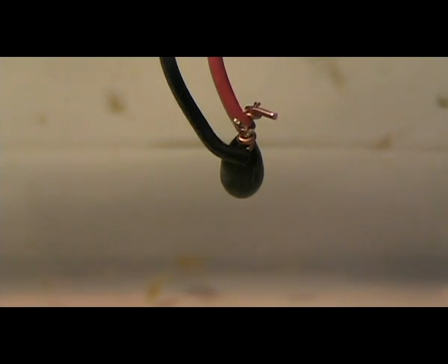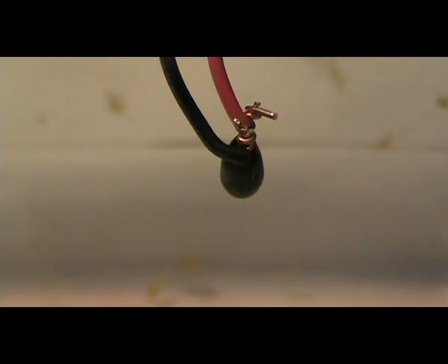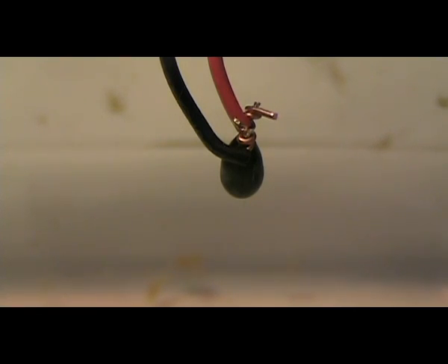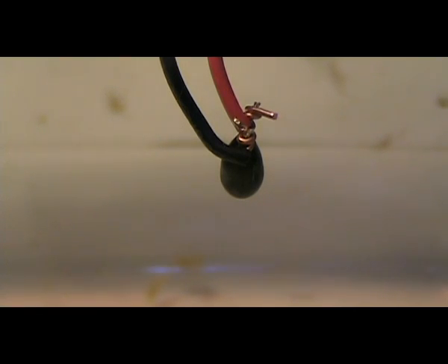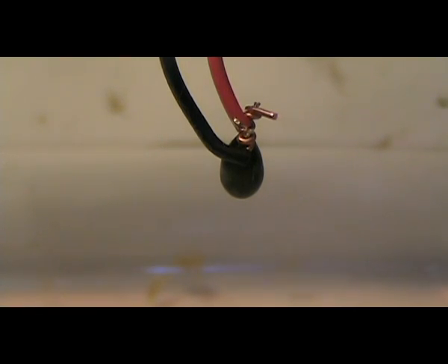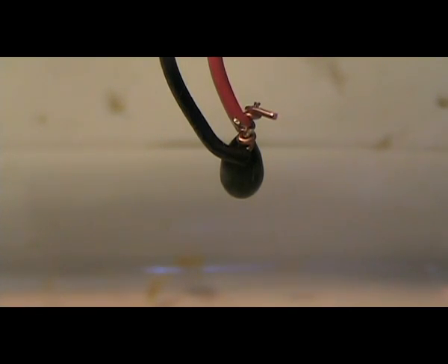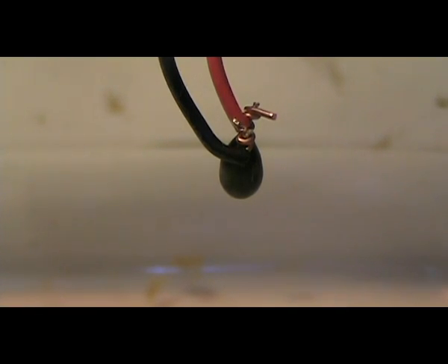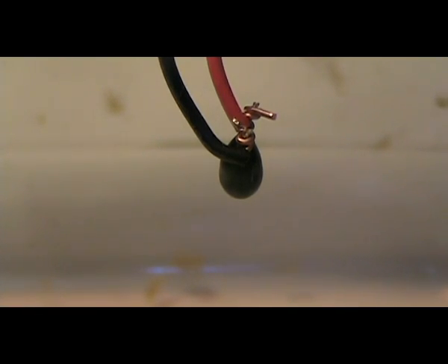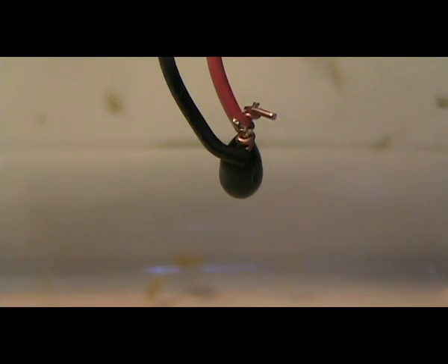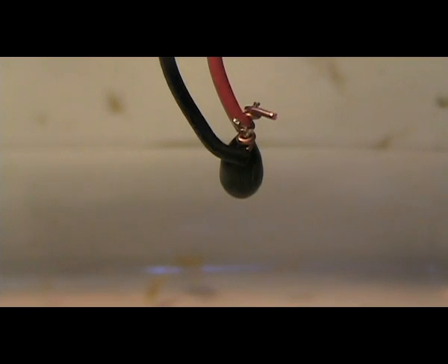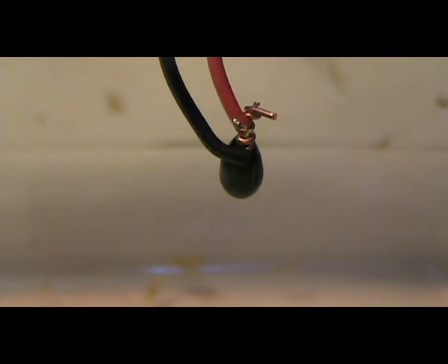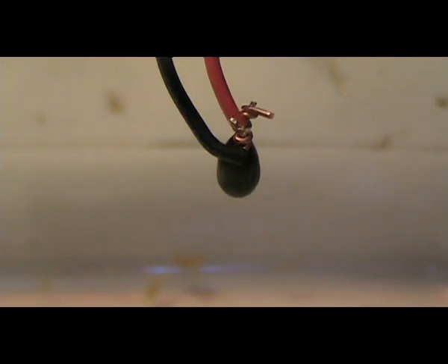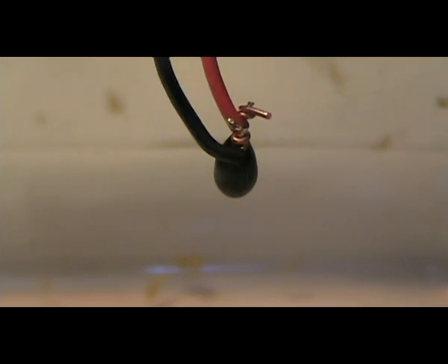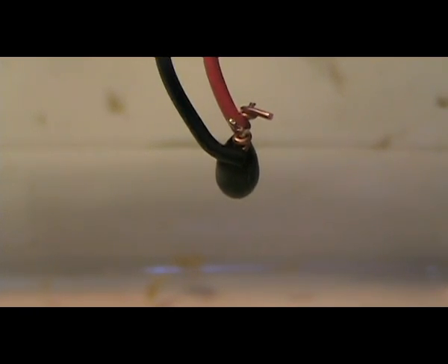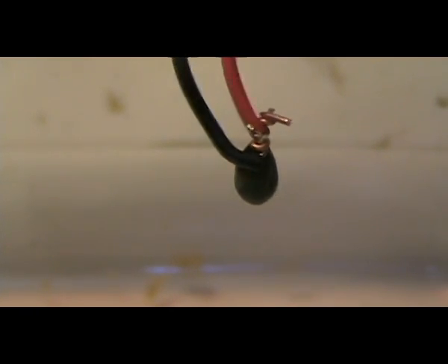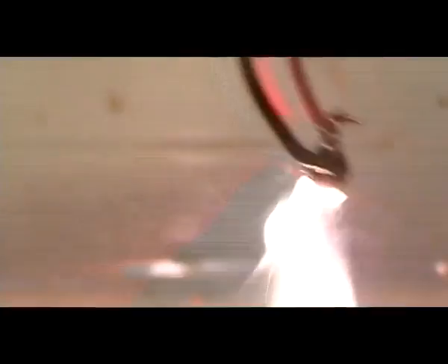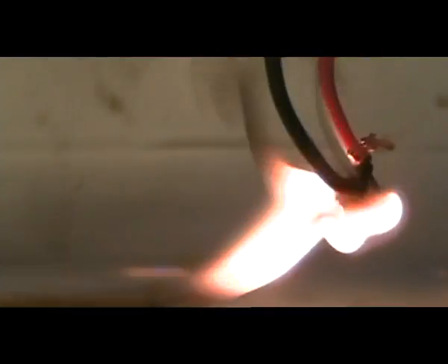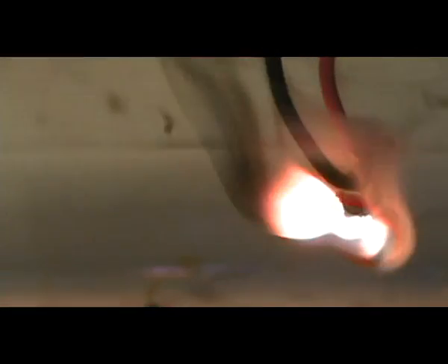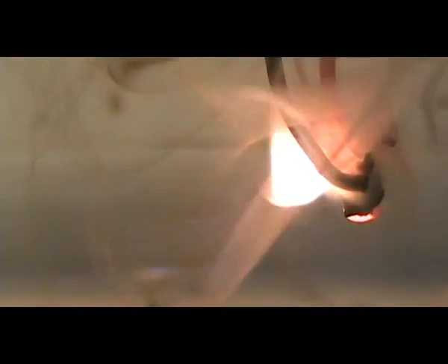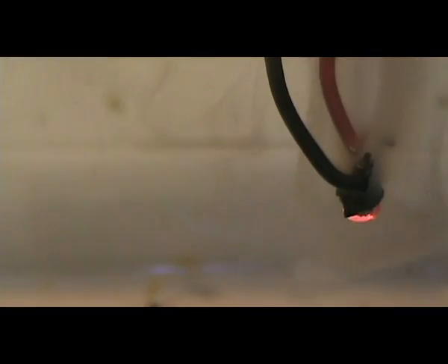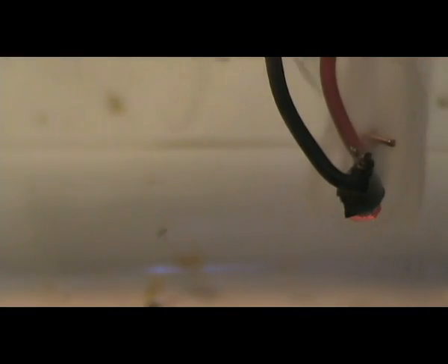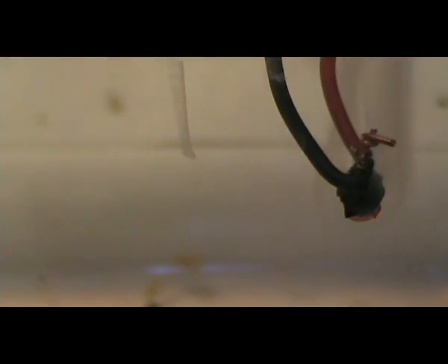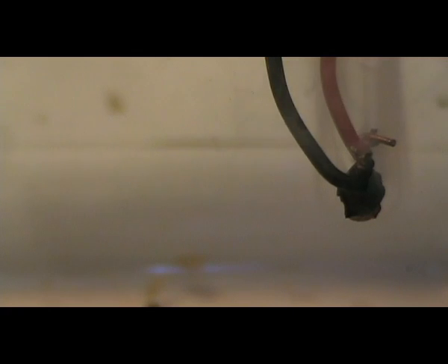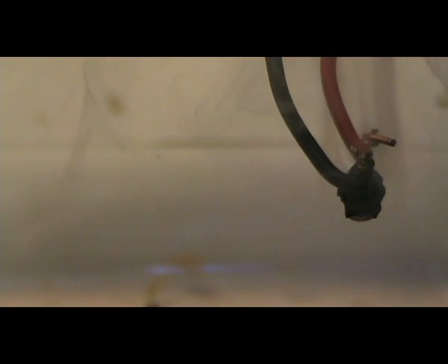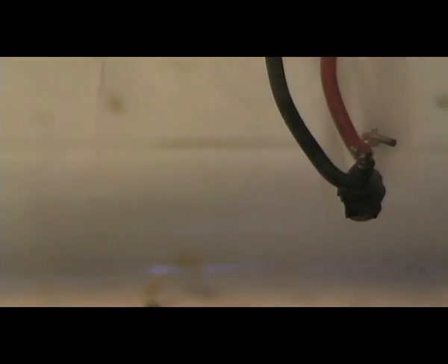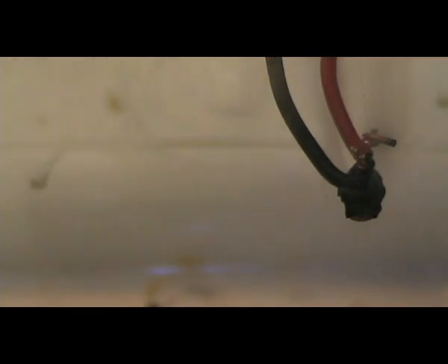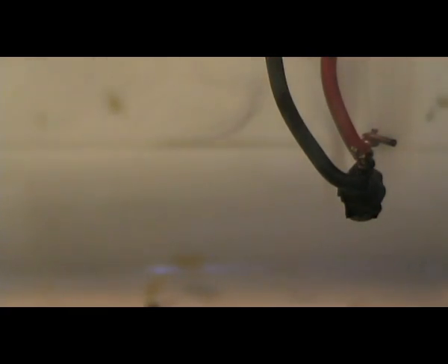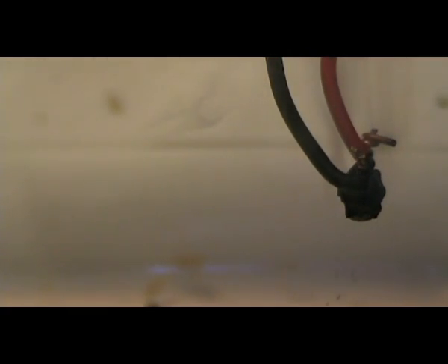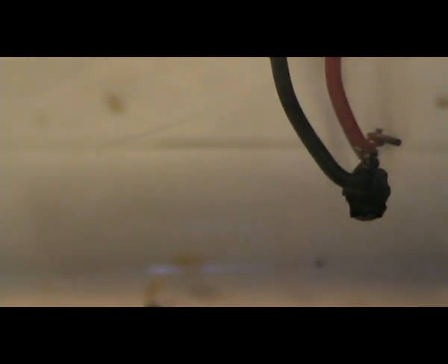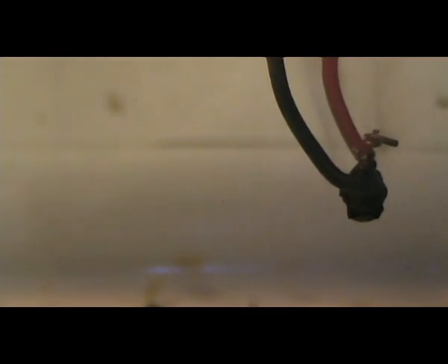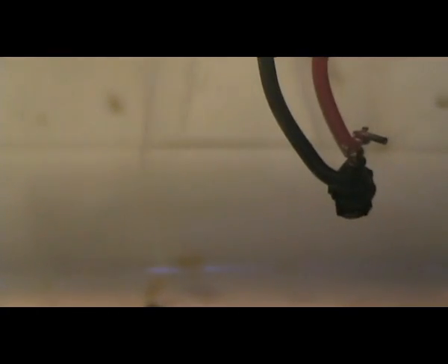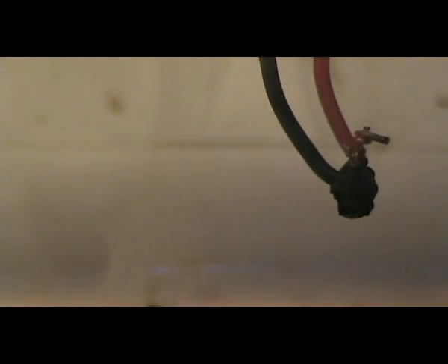Here's a 10 microfarad 25 volt tantalum capacitor.